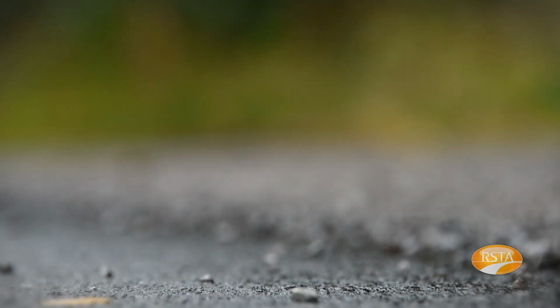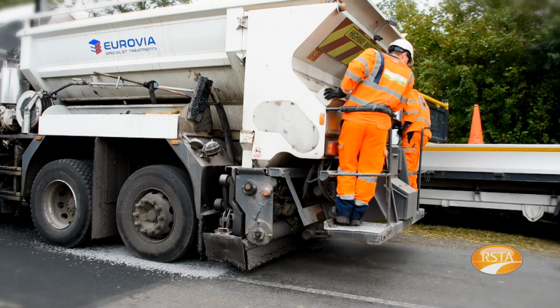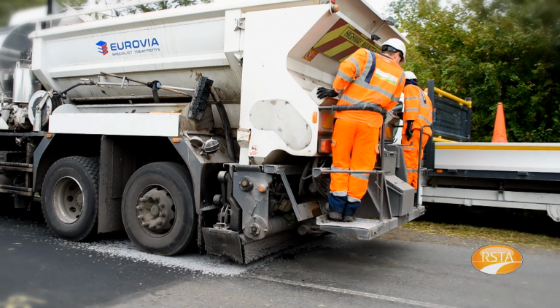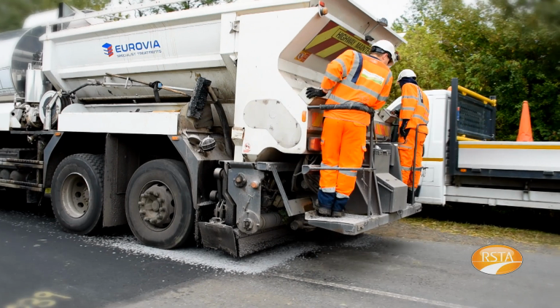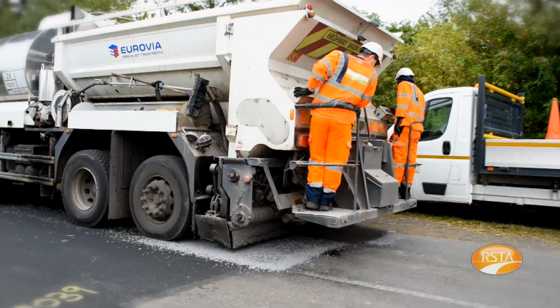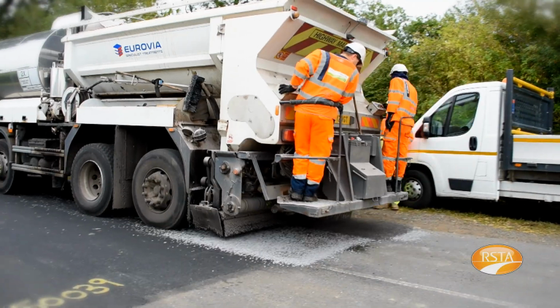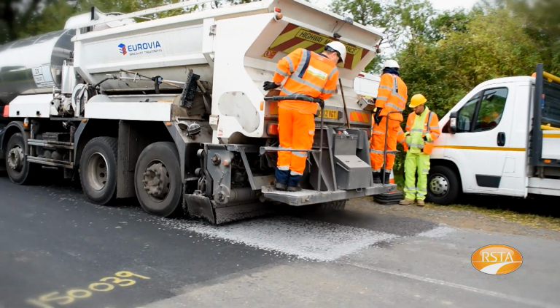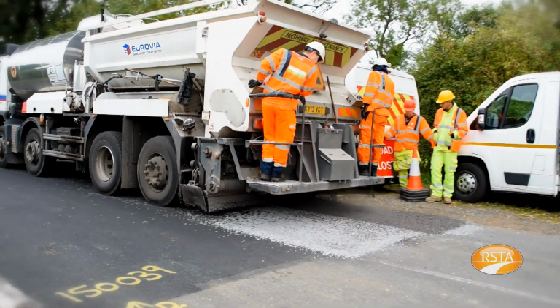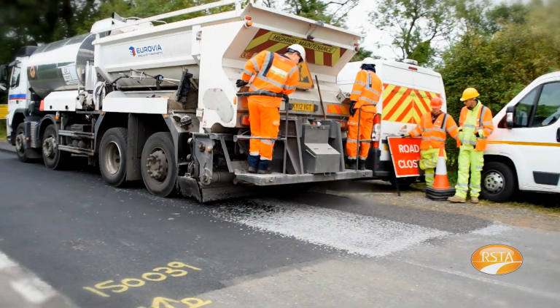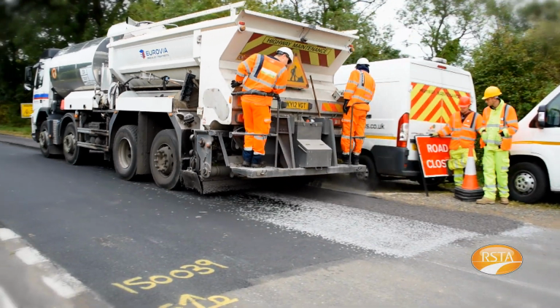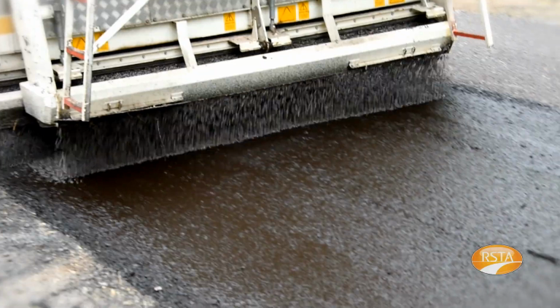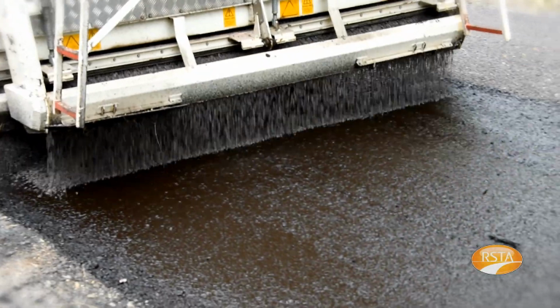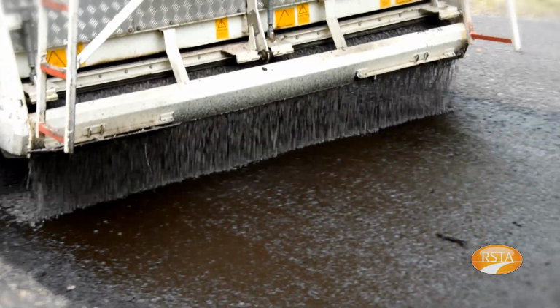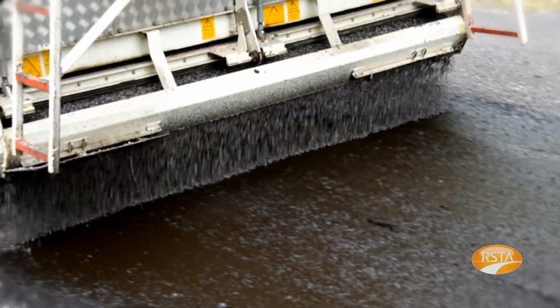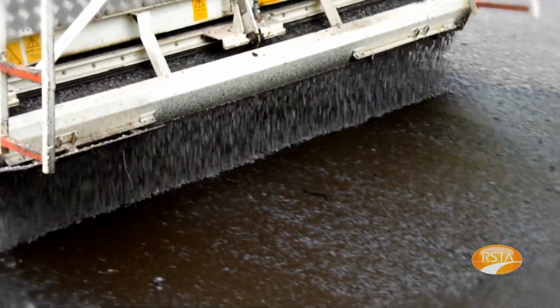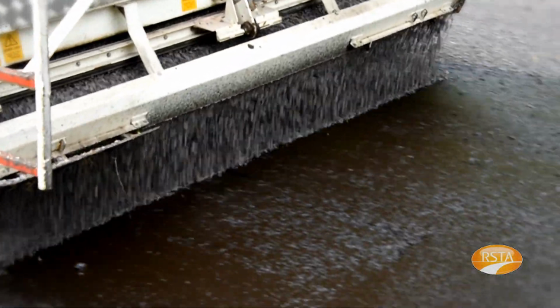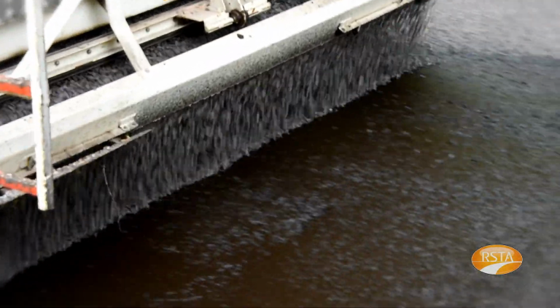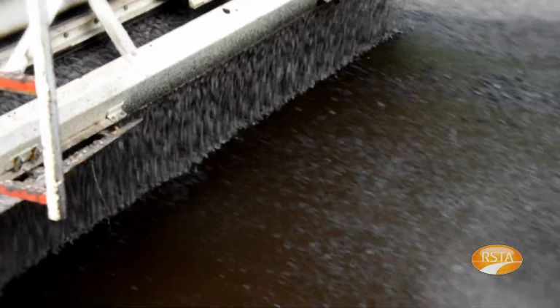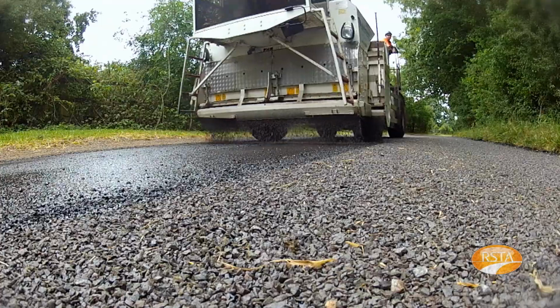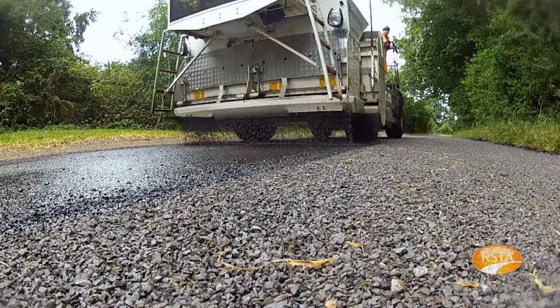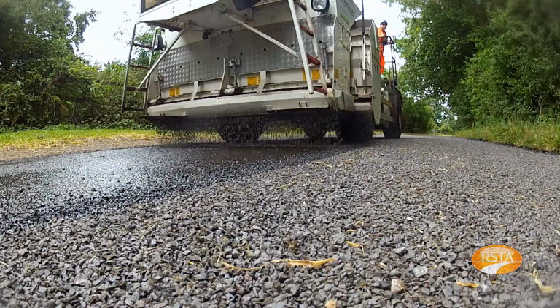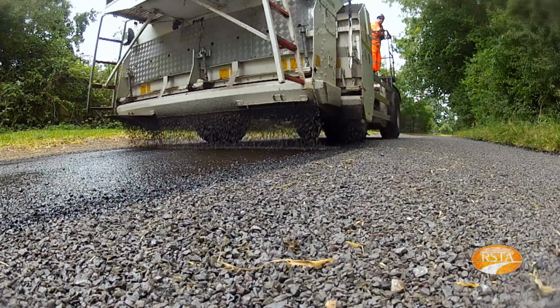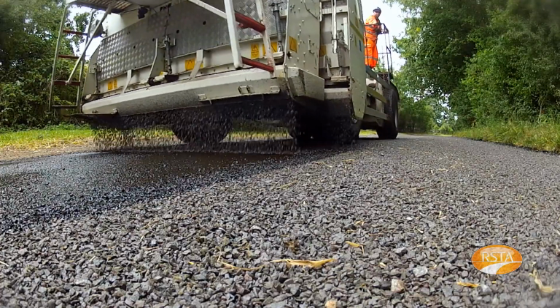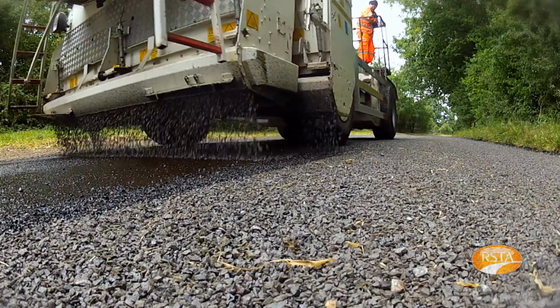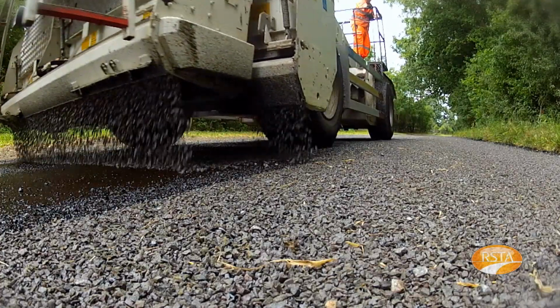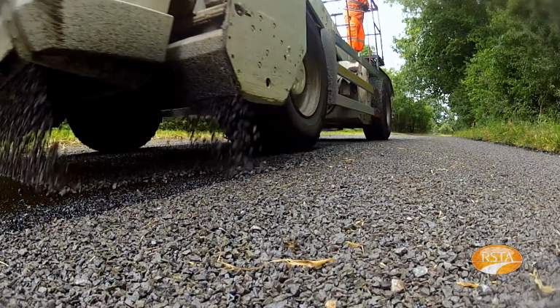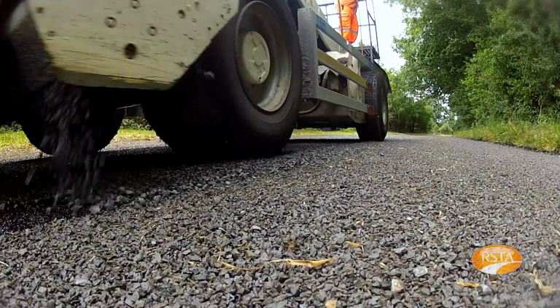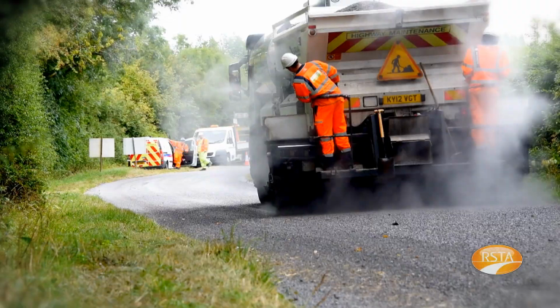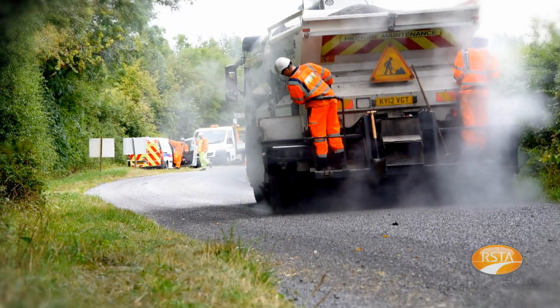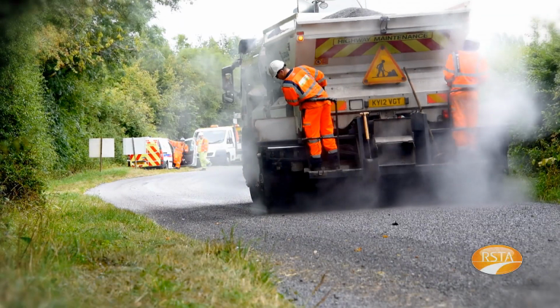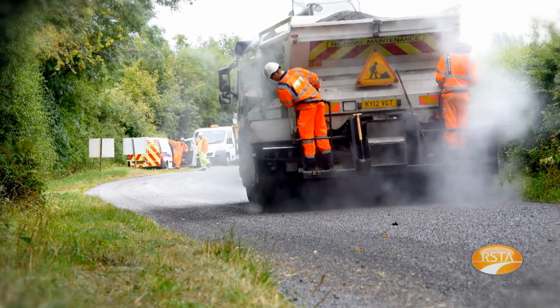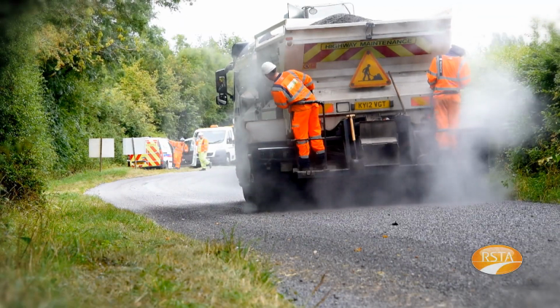It is used on most types of roads to restore skidding resistance and to seal the road to prevent water ingress and the formation of potholes. It is the most widely used road surface treatment on UK roads.